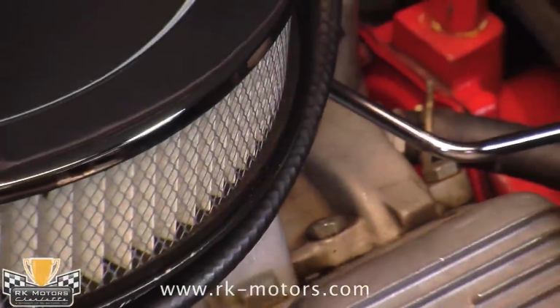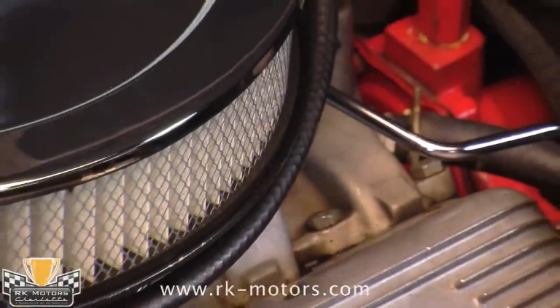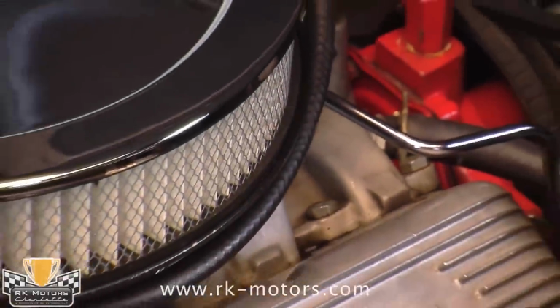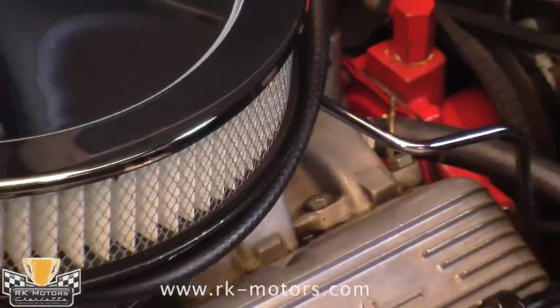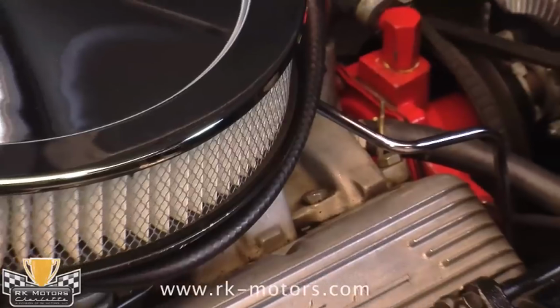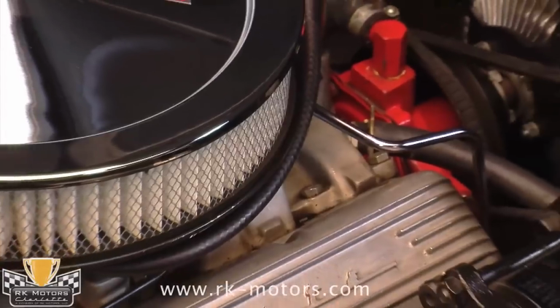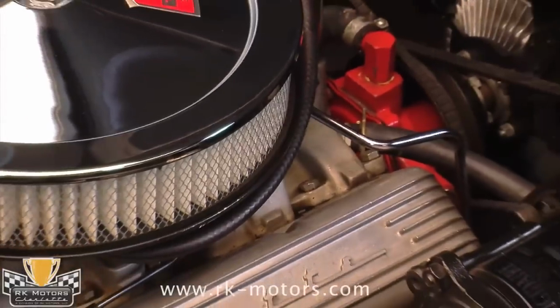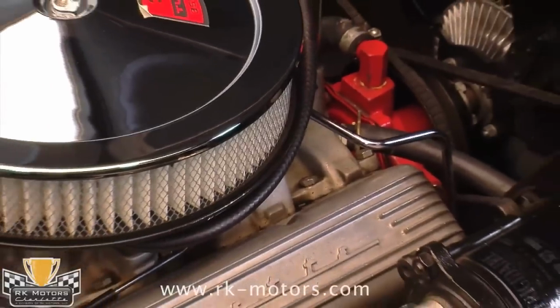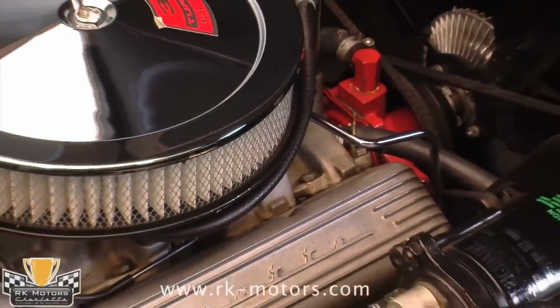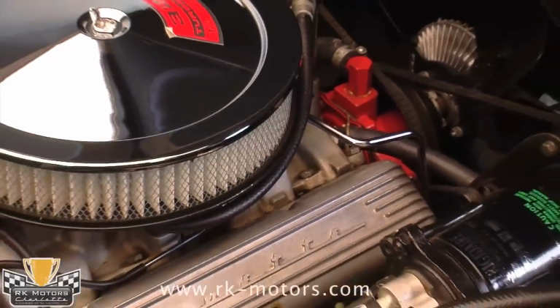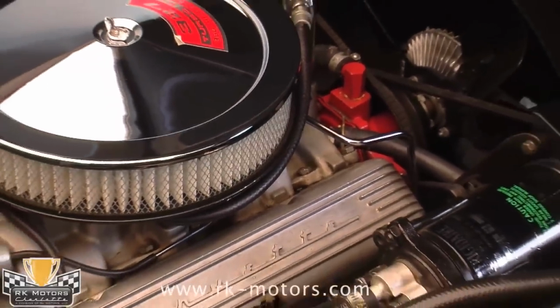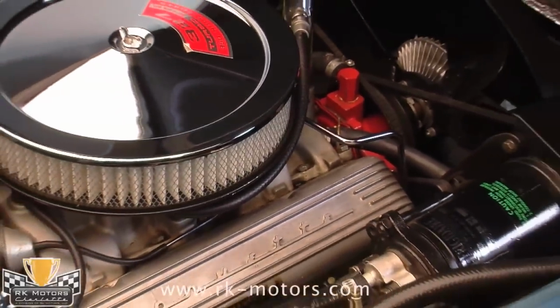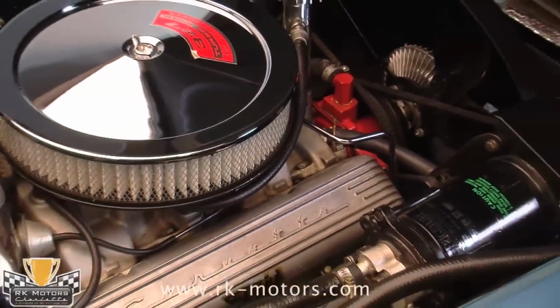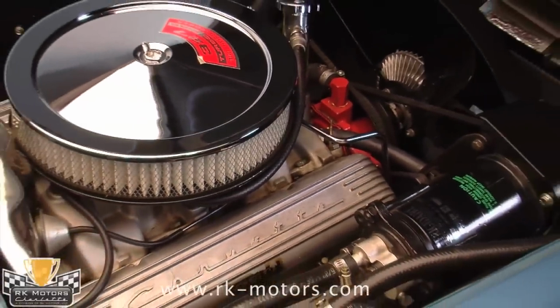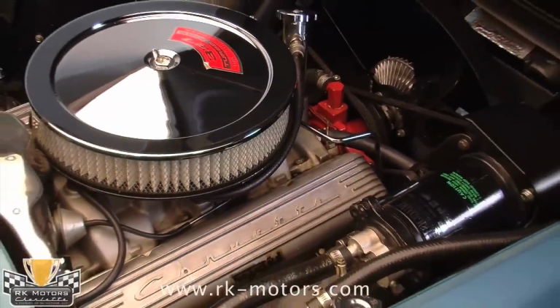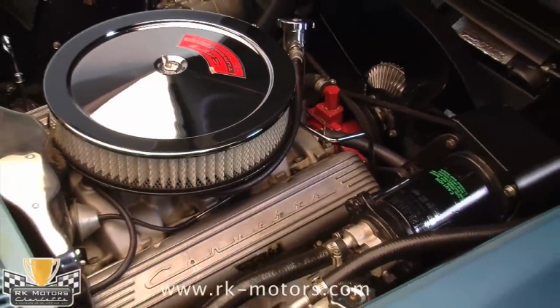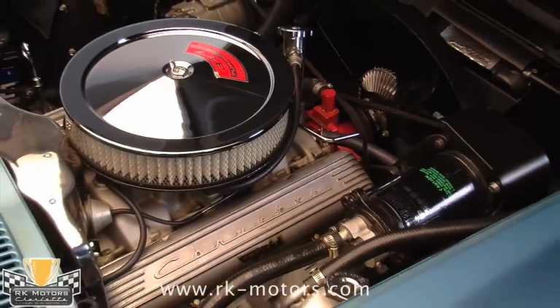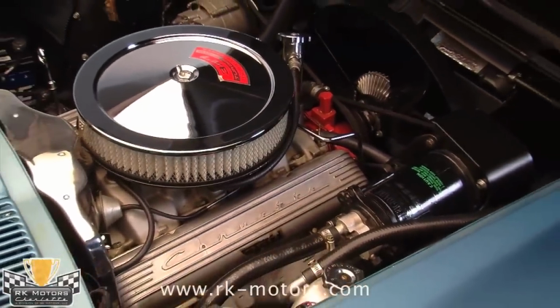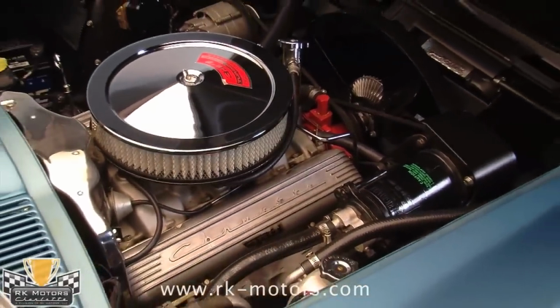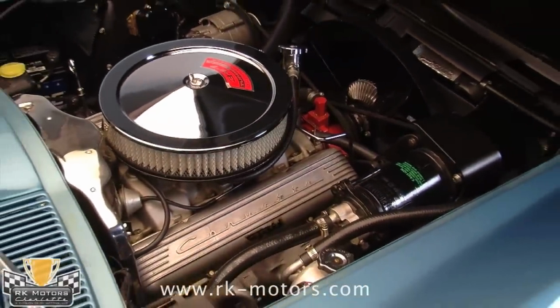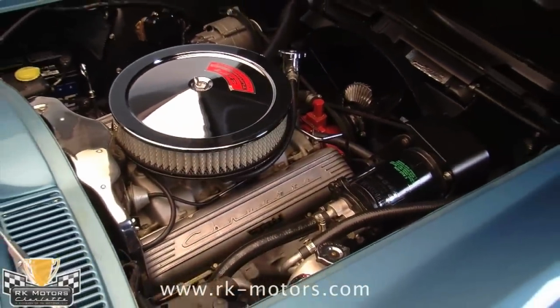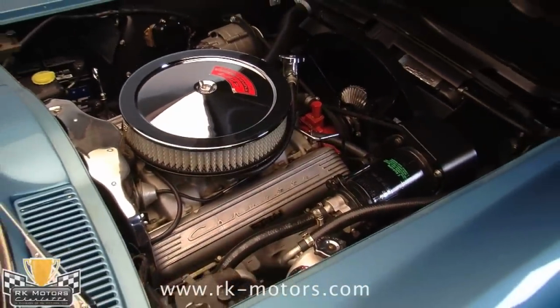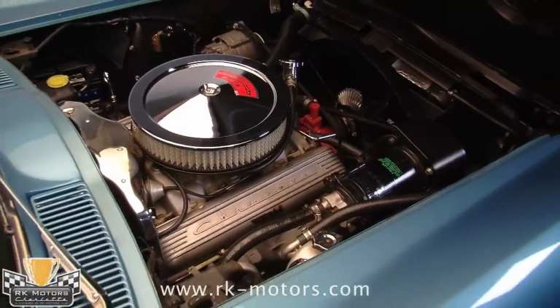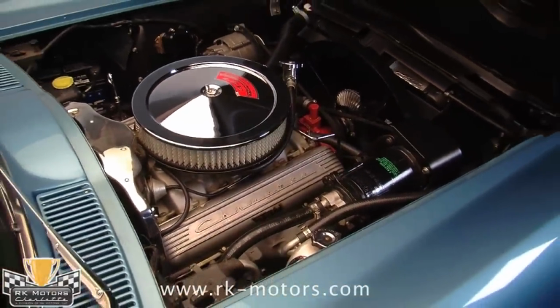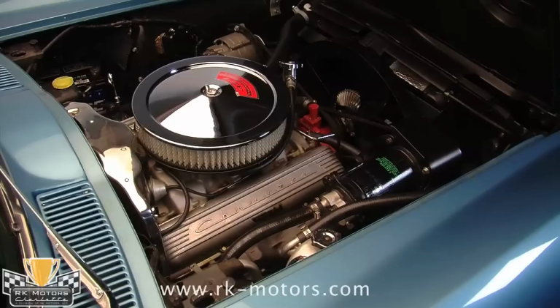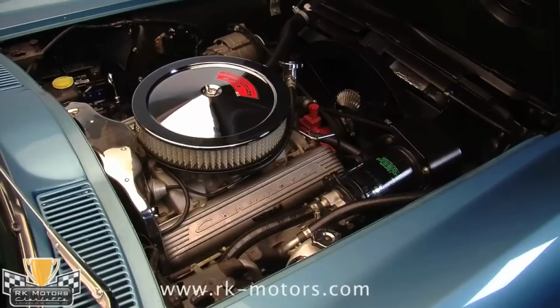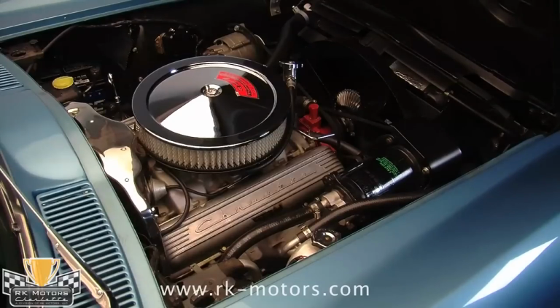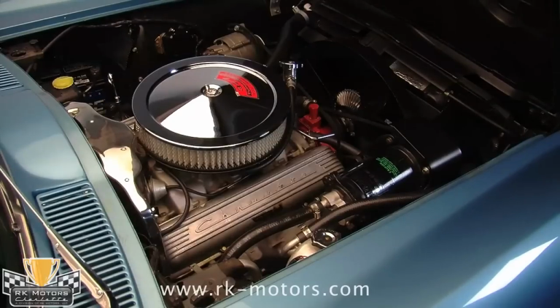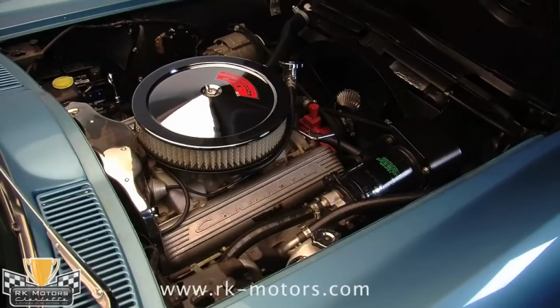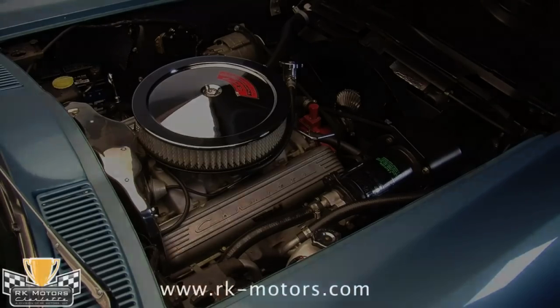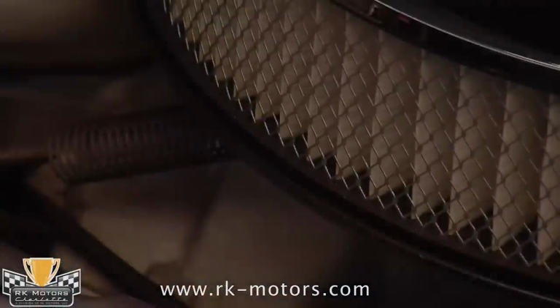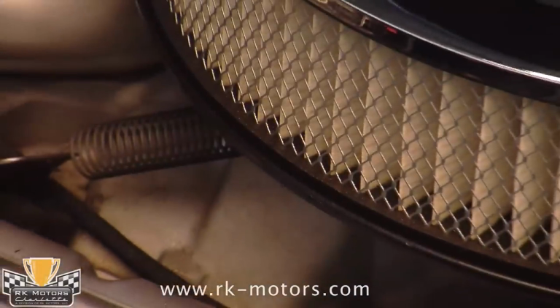According to the original CalTag, this Corvette came from the factory with a black interior and a Nassau blue exterior — a very desirable color combination on a 1966.